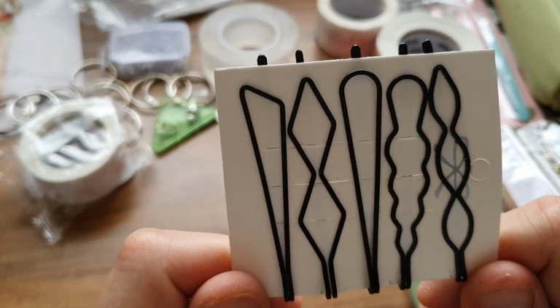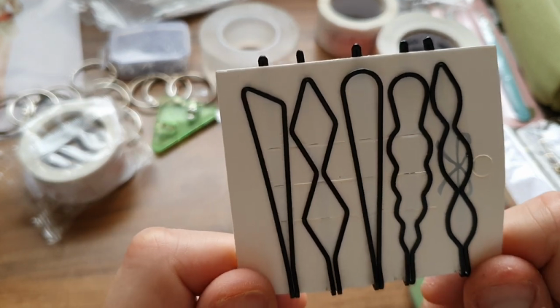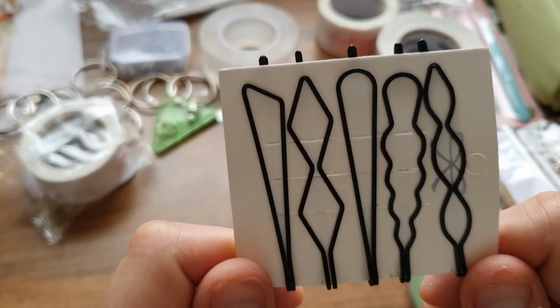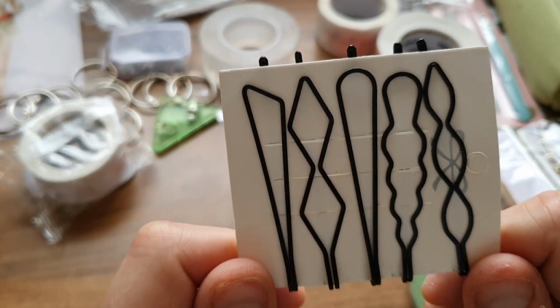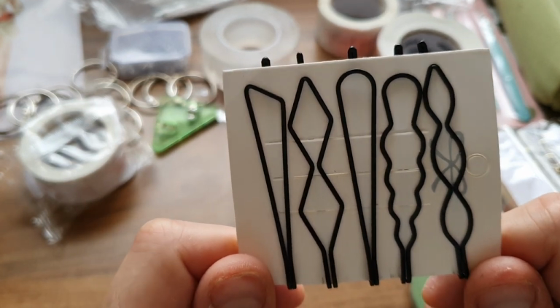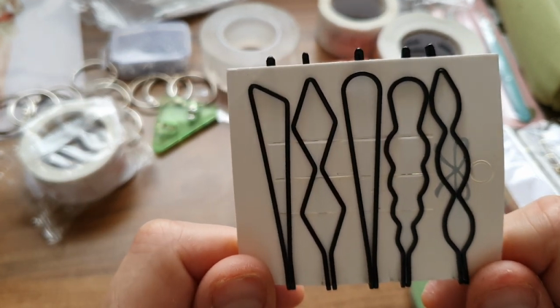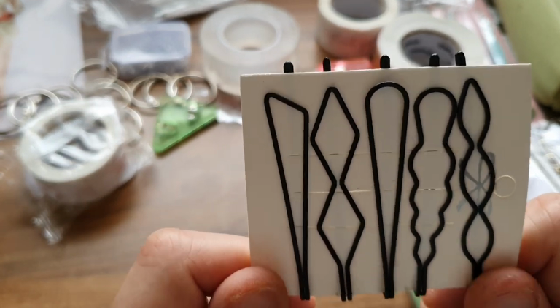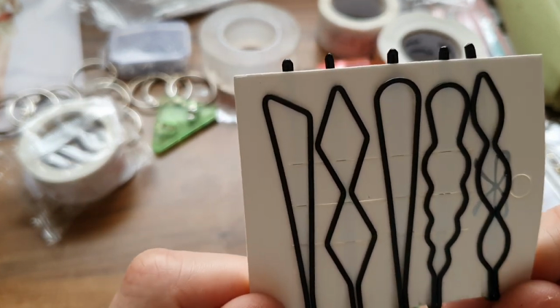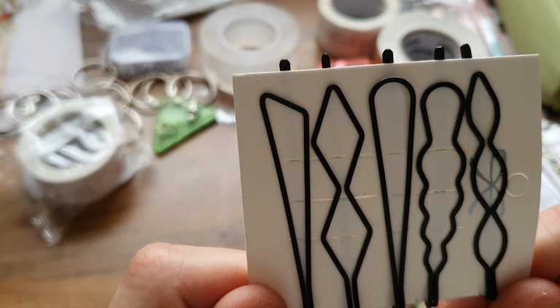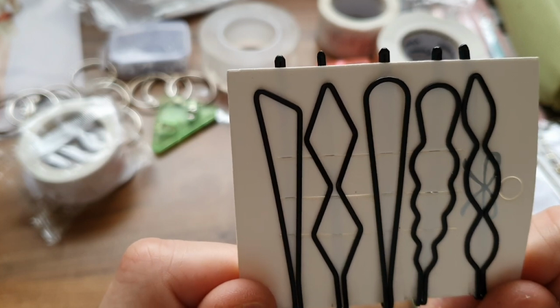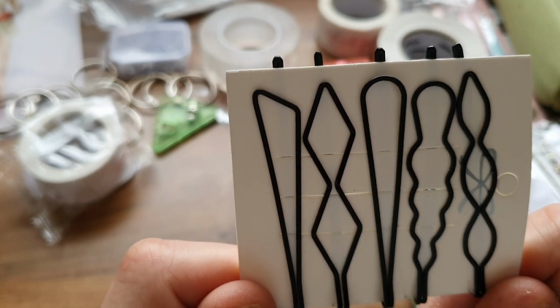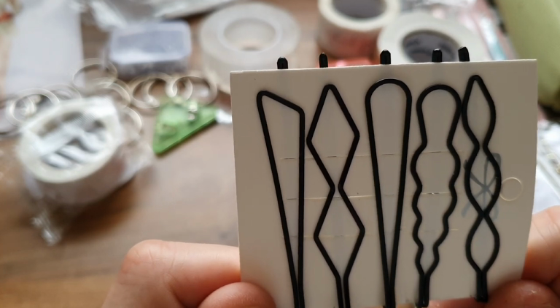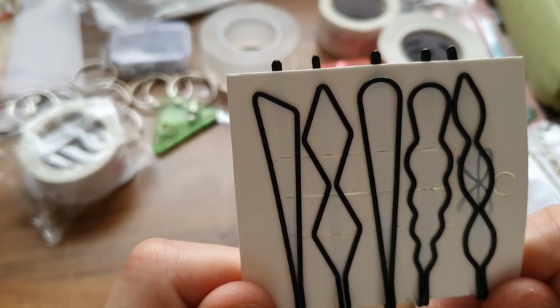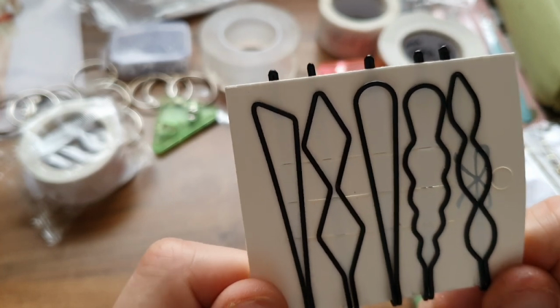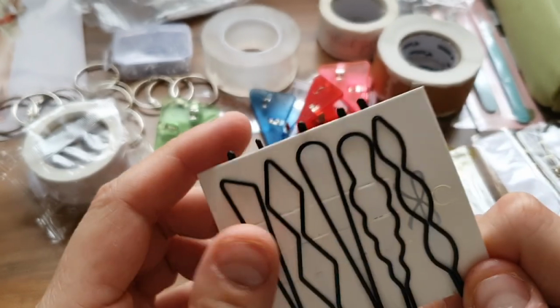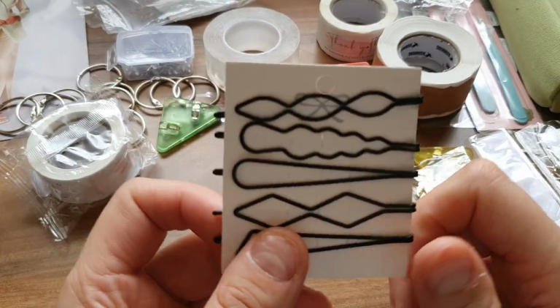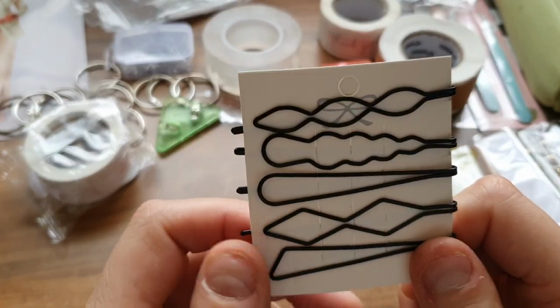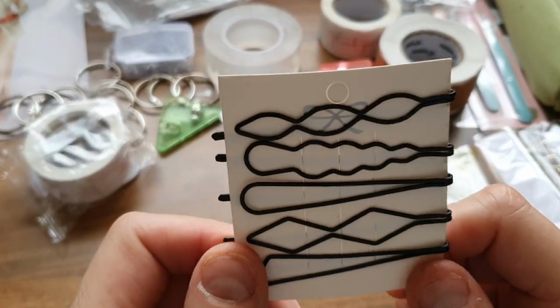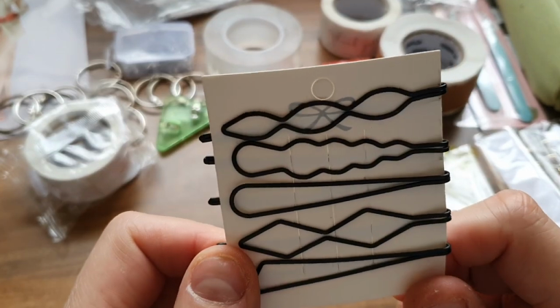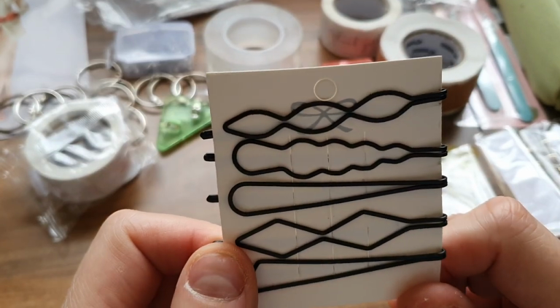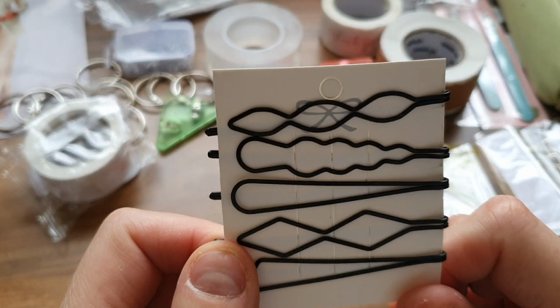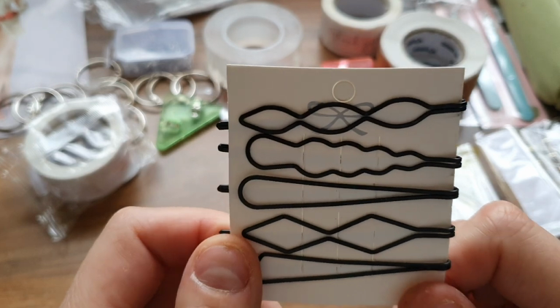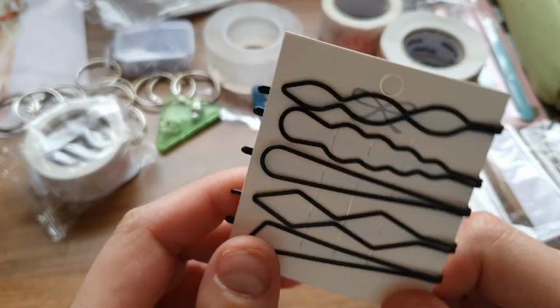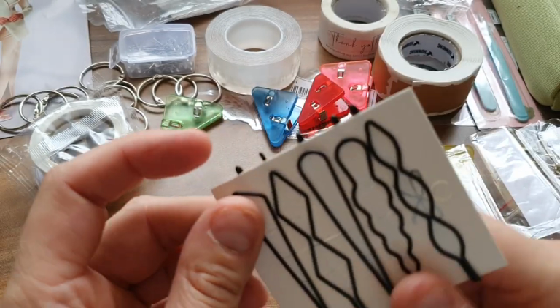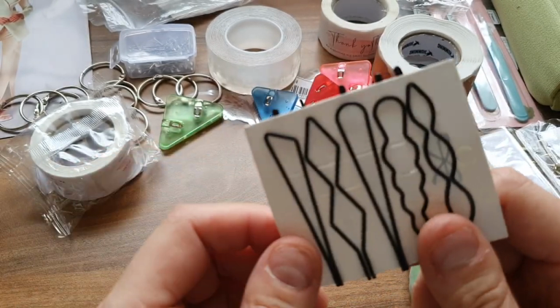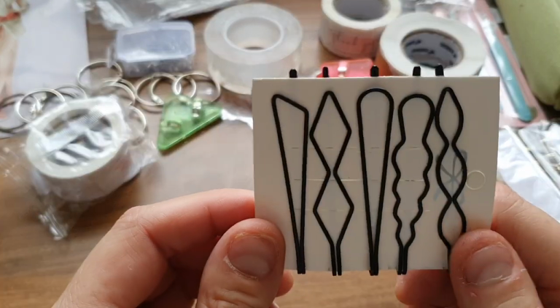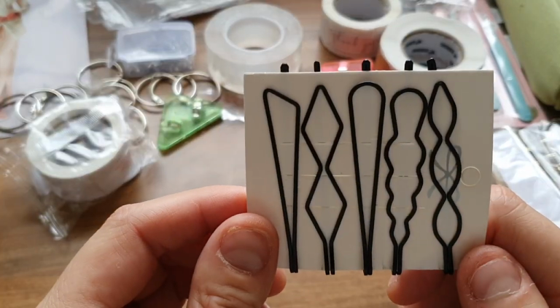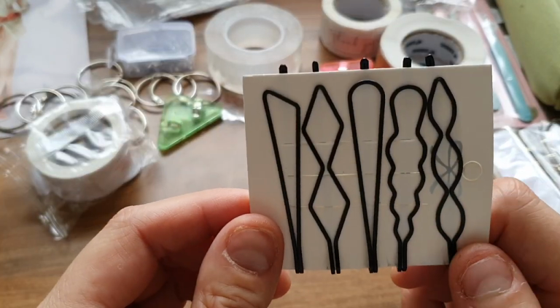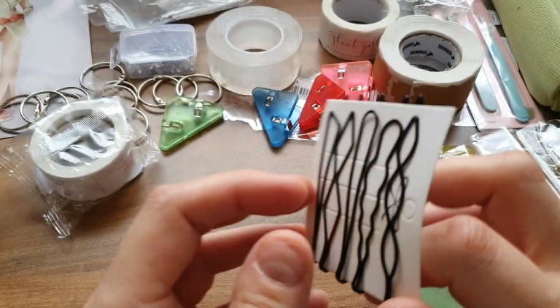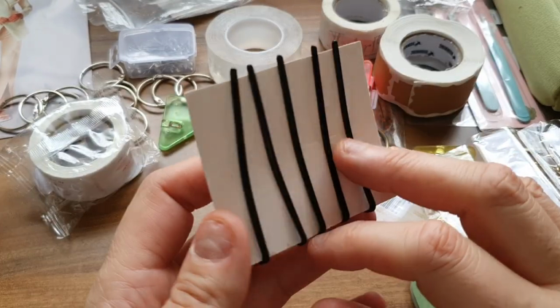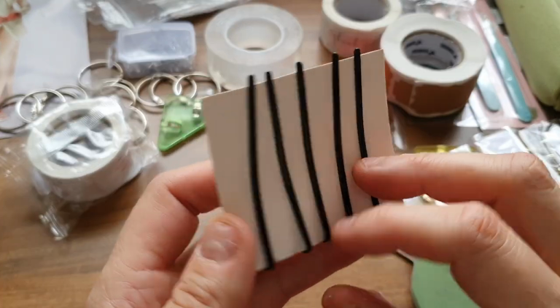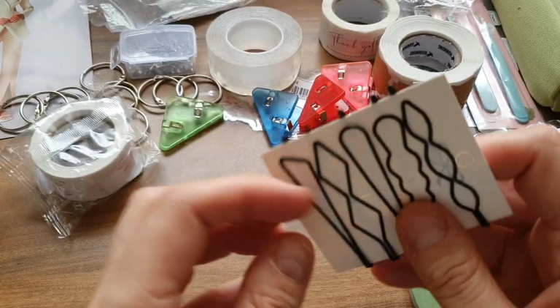And these are hair grips. I don't need them as hair grips — I just like them because they look so funky and I can use them in my crafts. Yes, they're very nice.